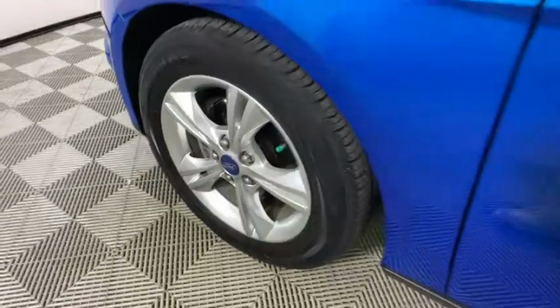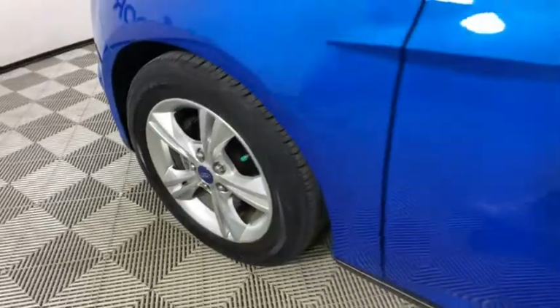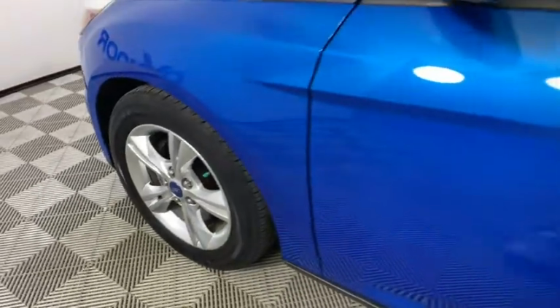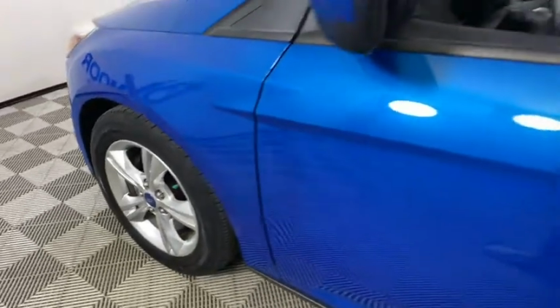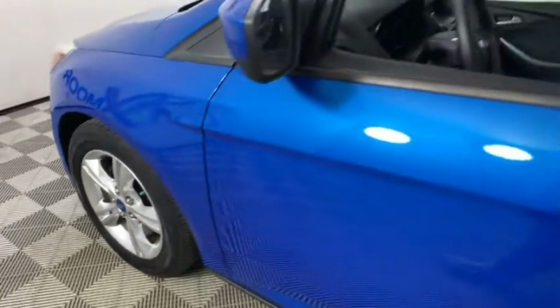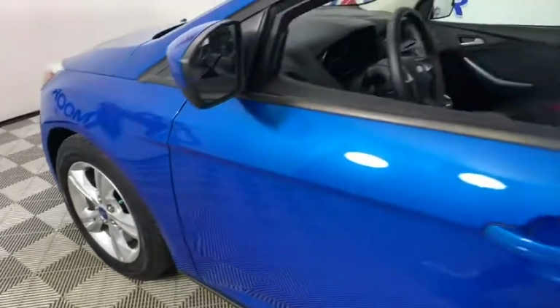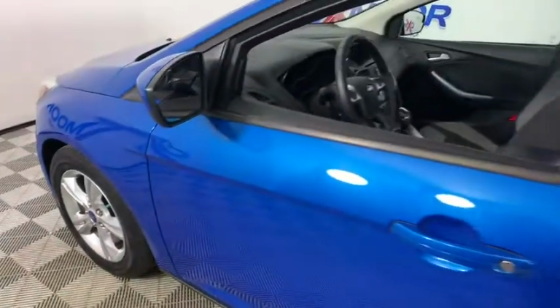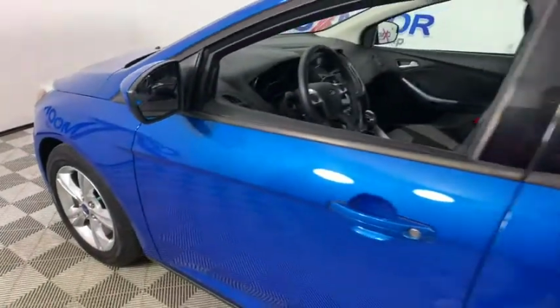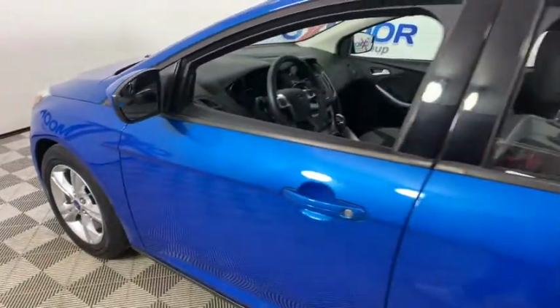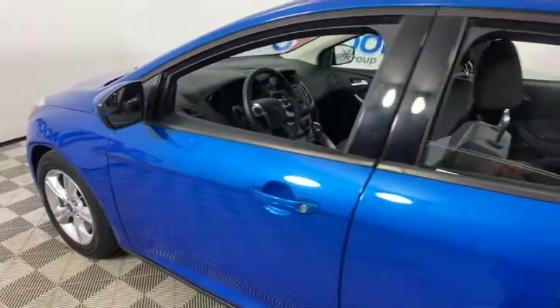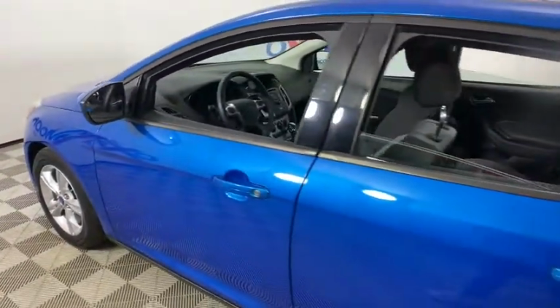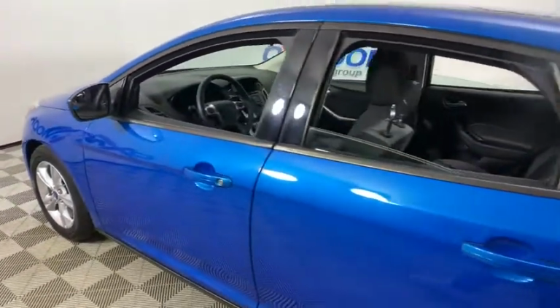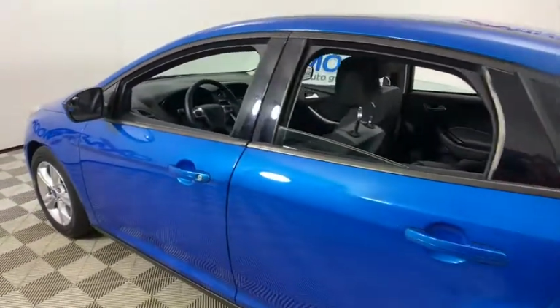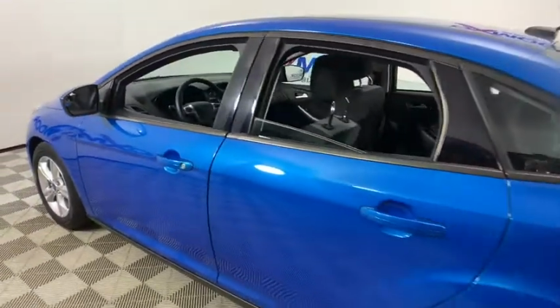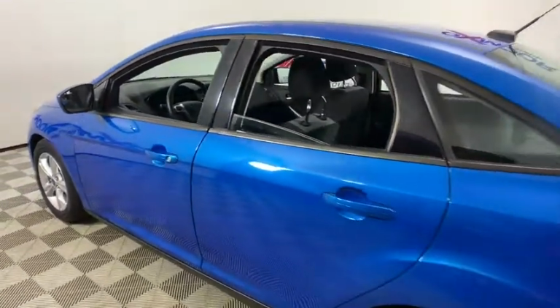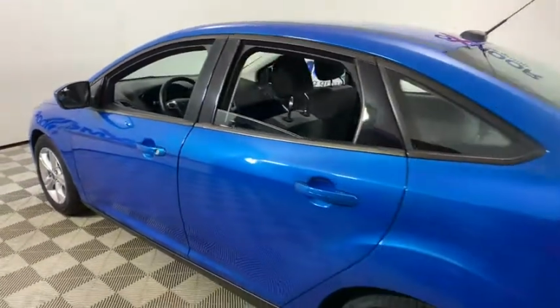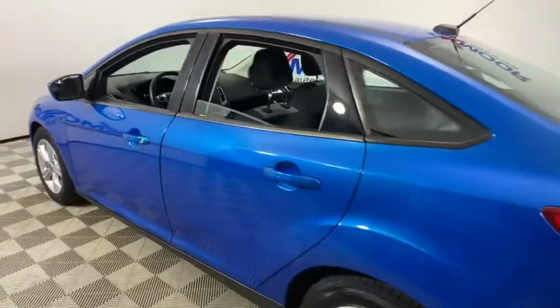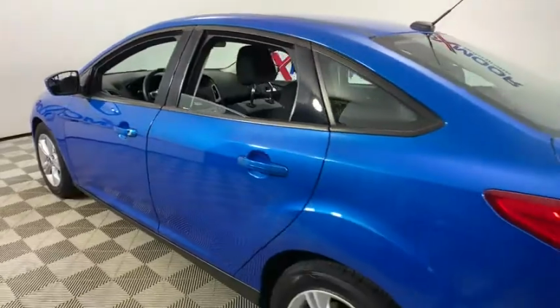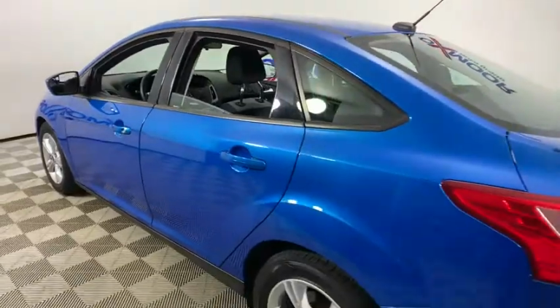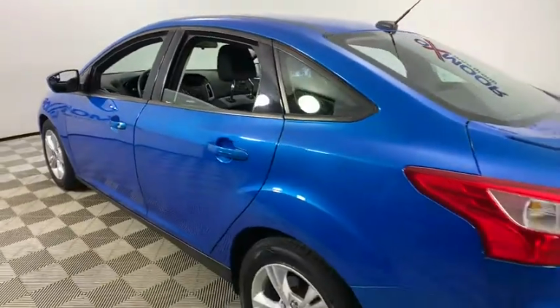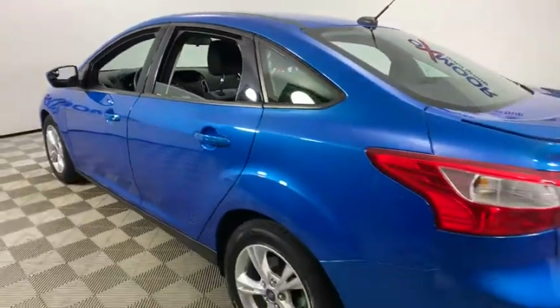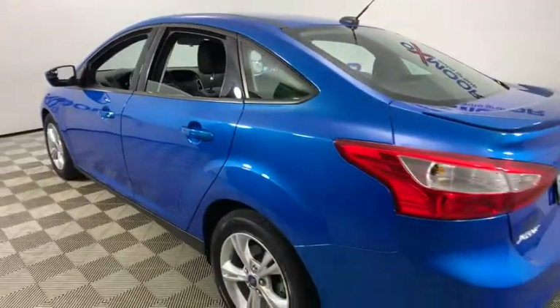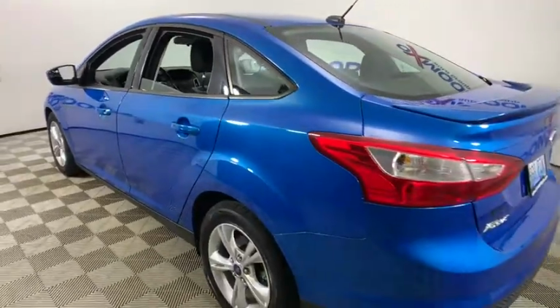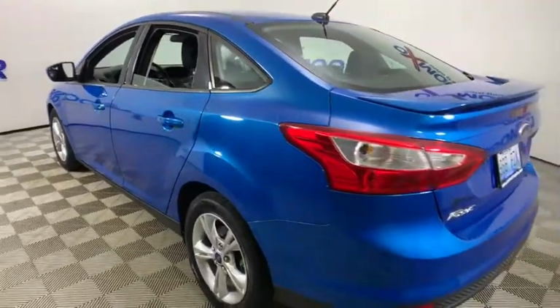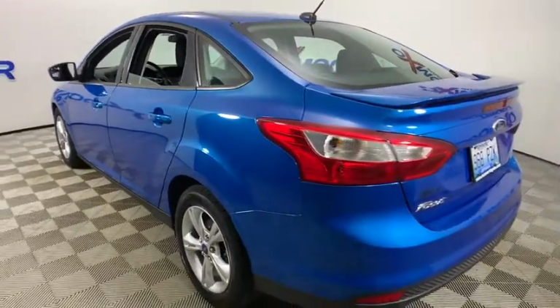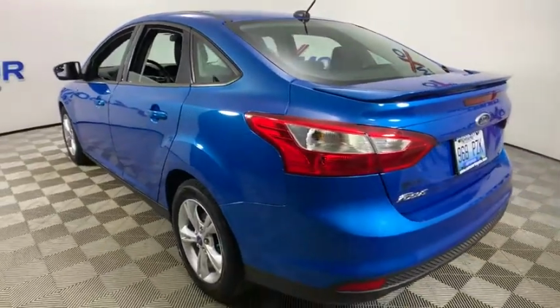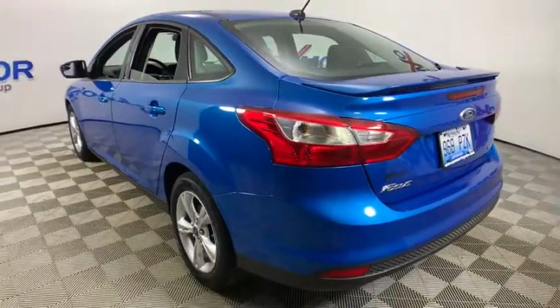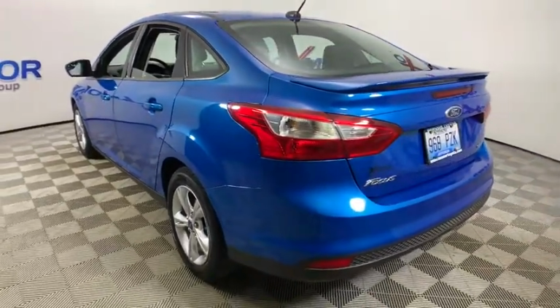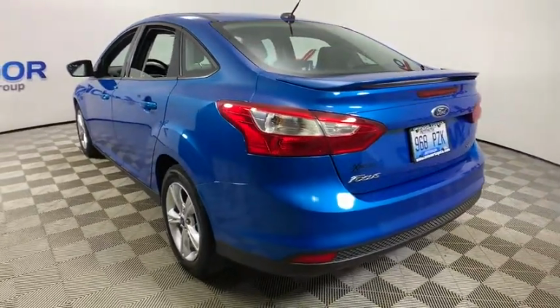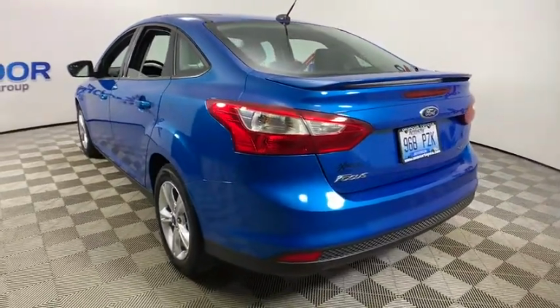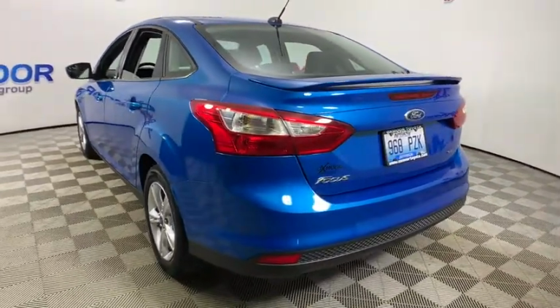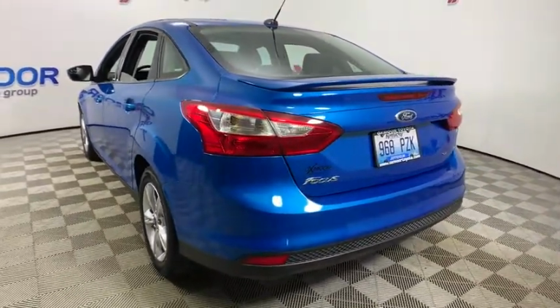Come test drive the 2012 Ford Focus. Focus has more cool tech, more of what you're looking for. From any point of view, more than meets the eye.